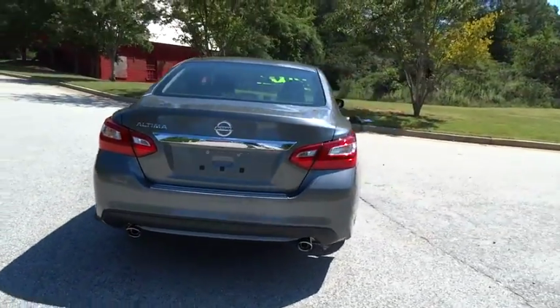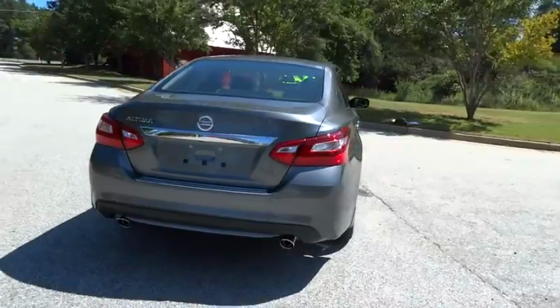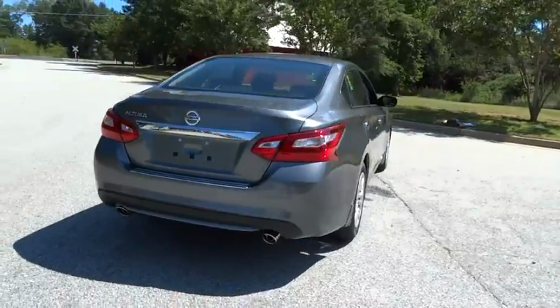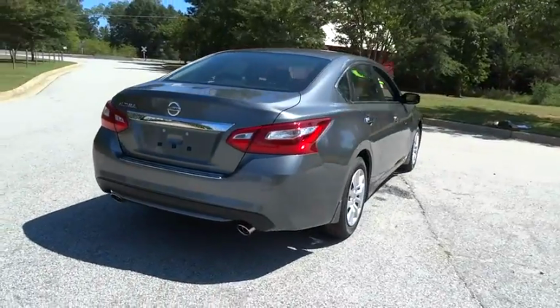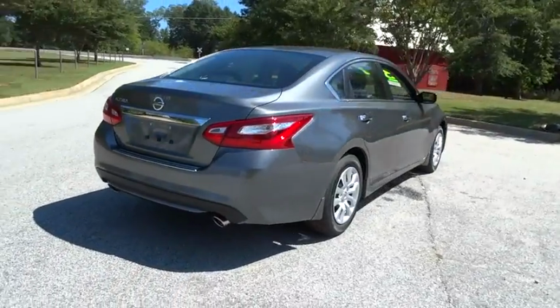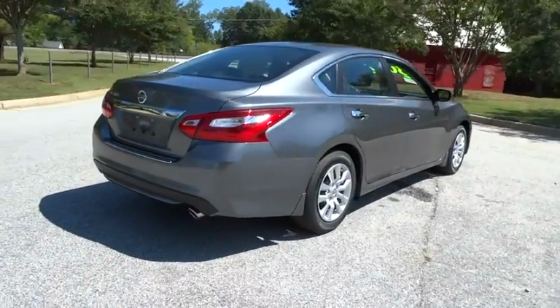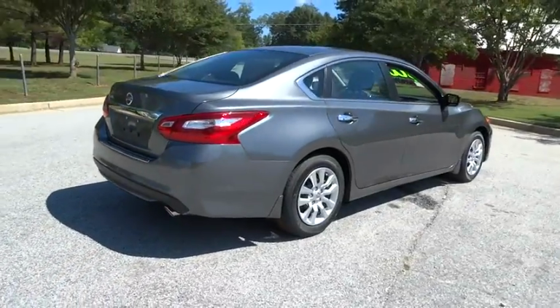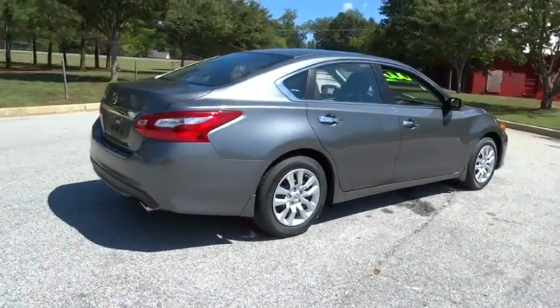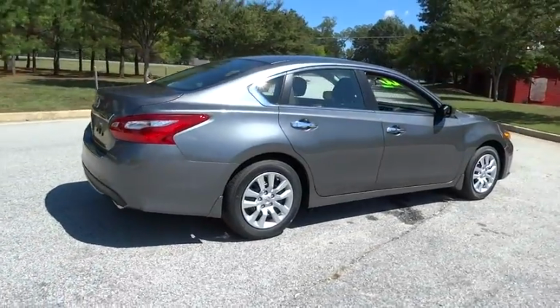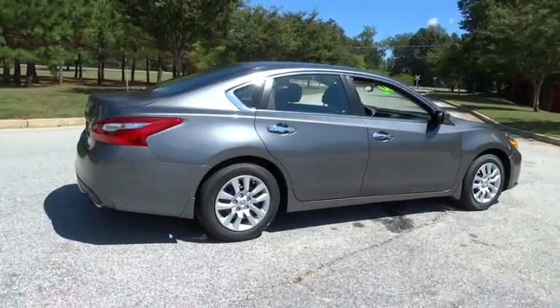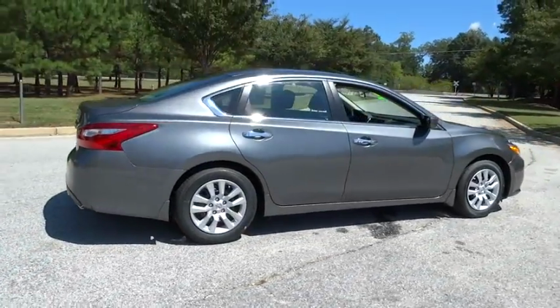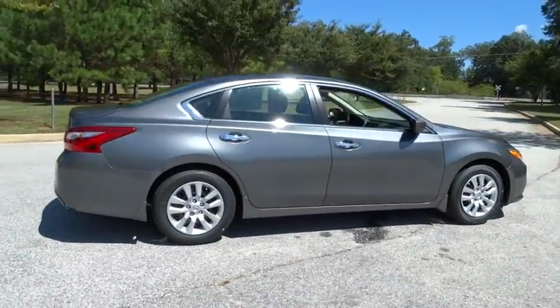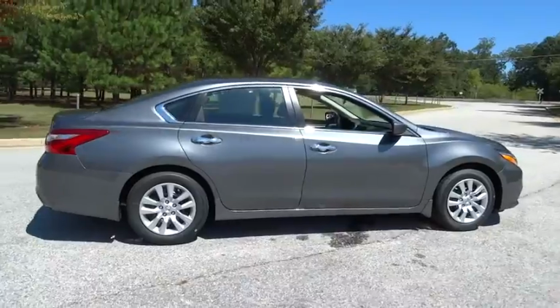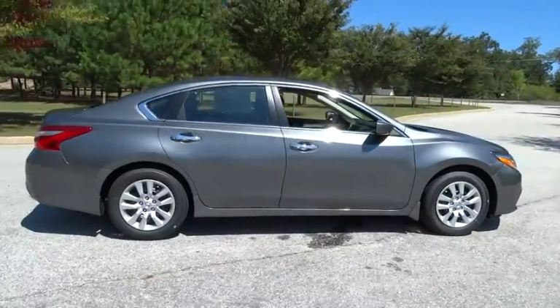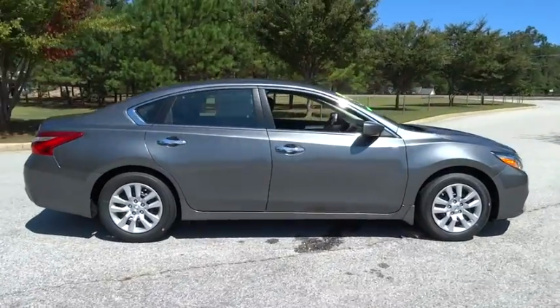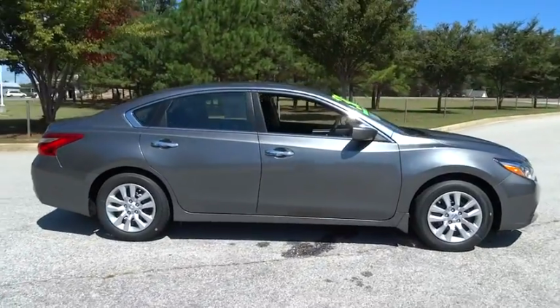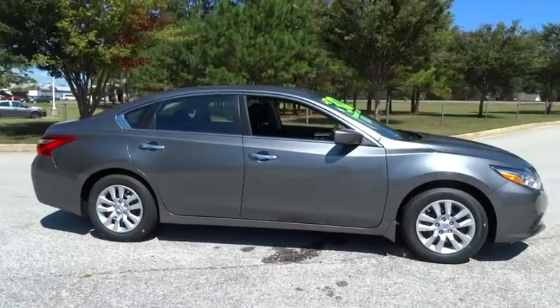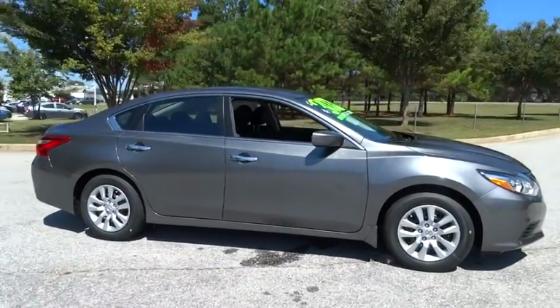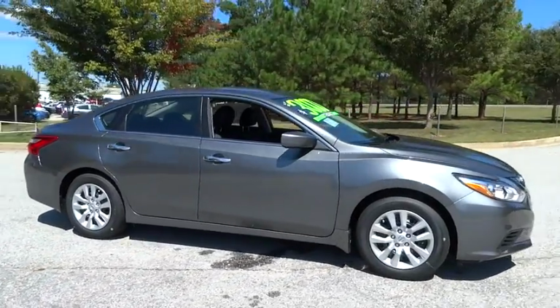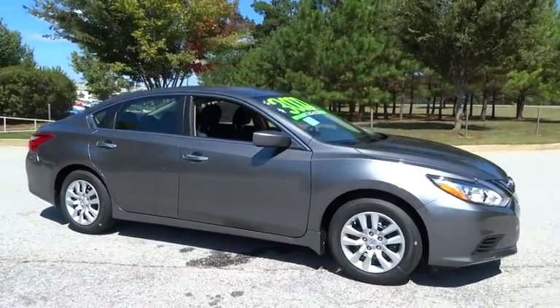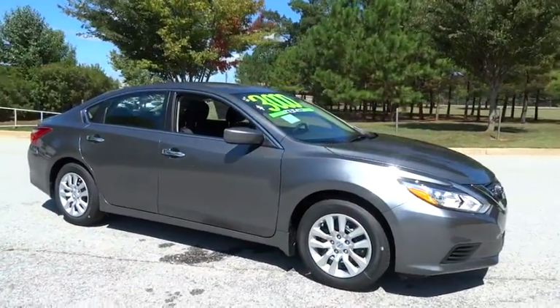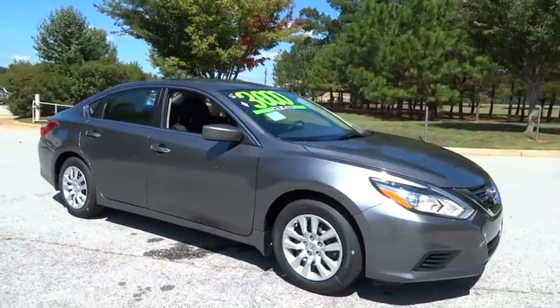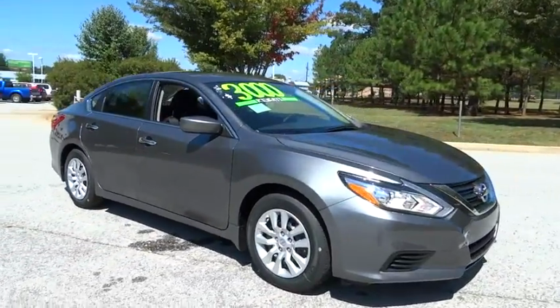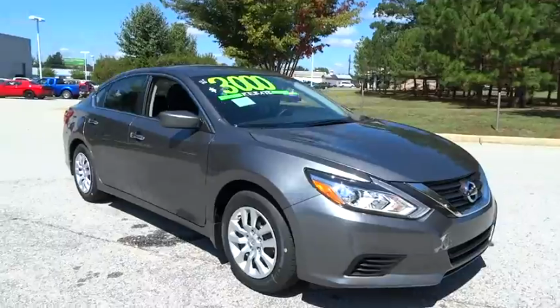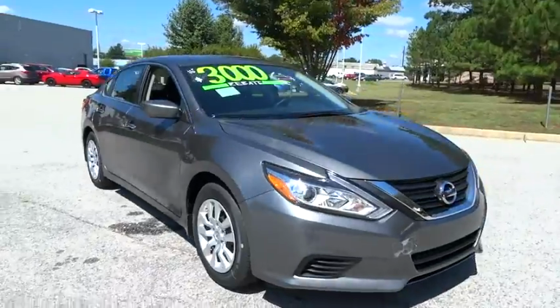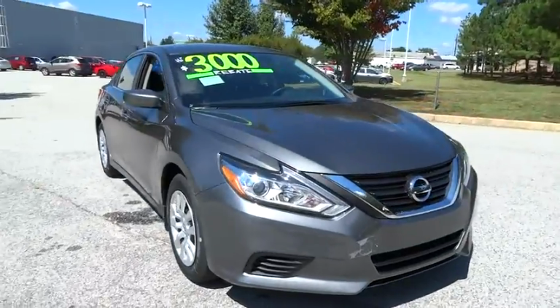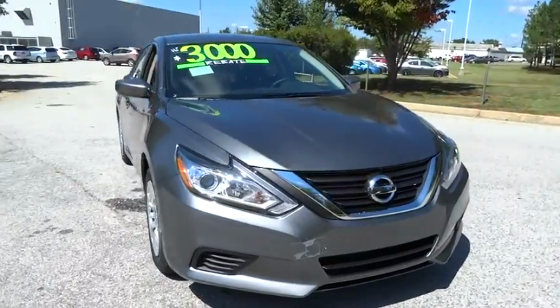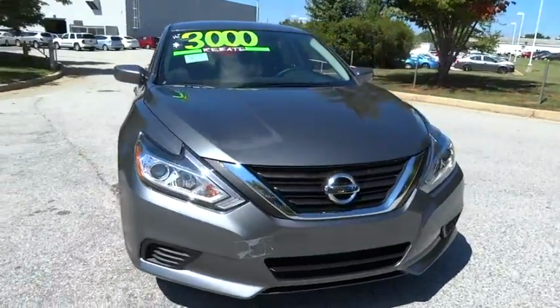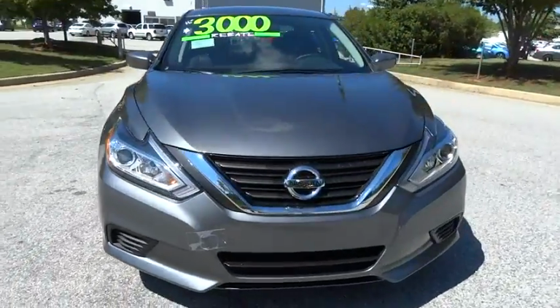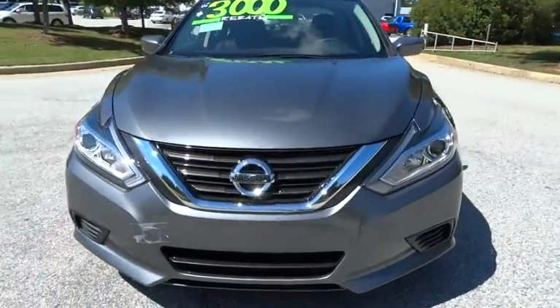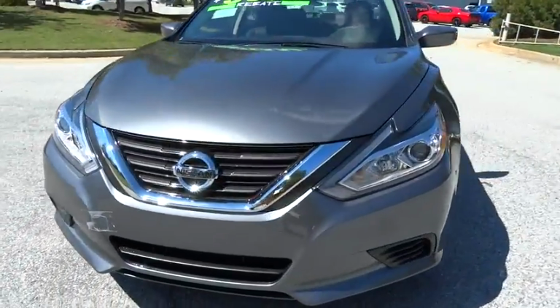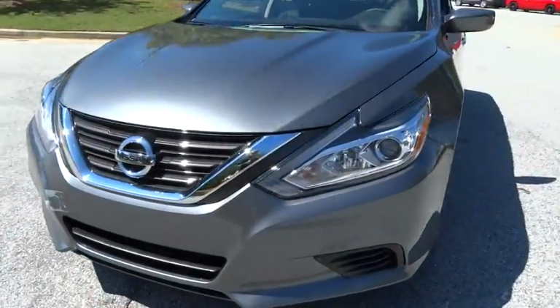and you'll see the Nissan Altima is made to drive and built to last. Here are some of this vehicle's great options: steering wheel audio control, stability control, keyless entry, traction control, anti-lock braking system, backup camera,